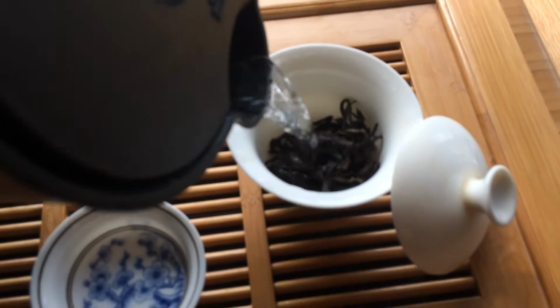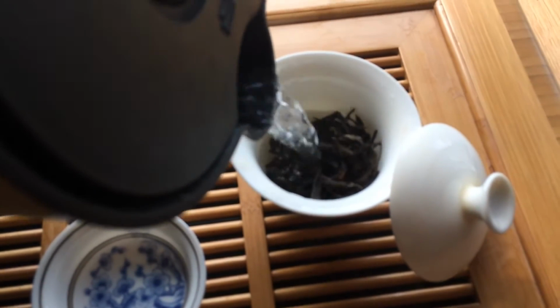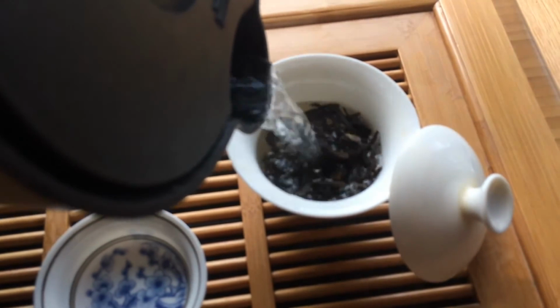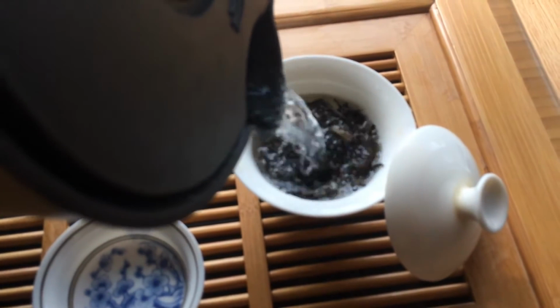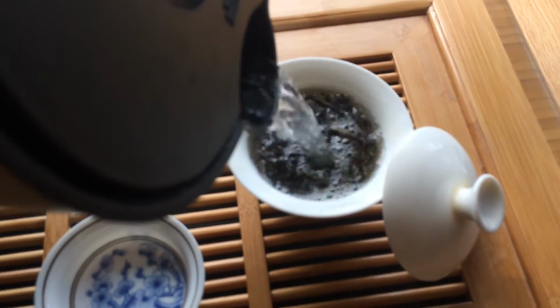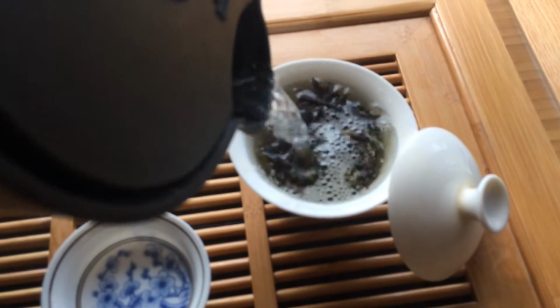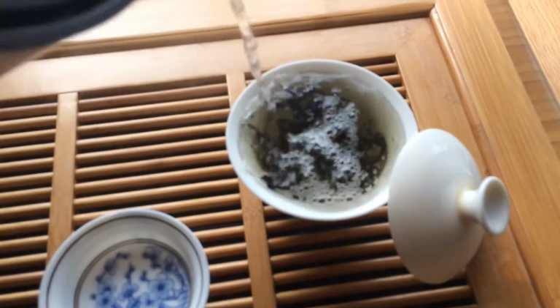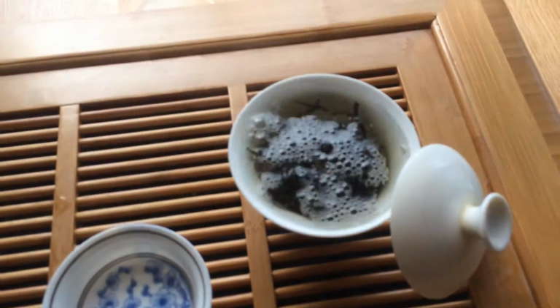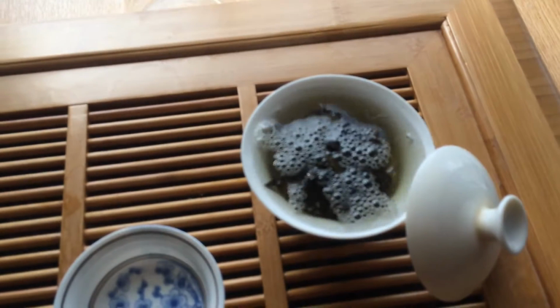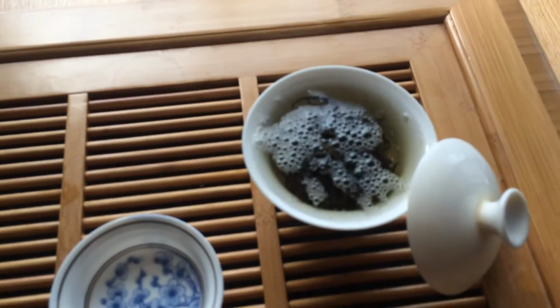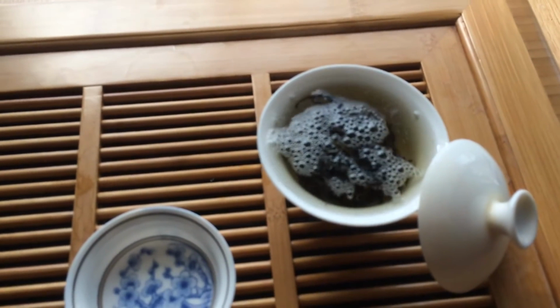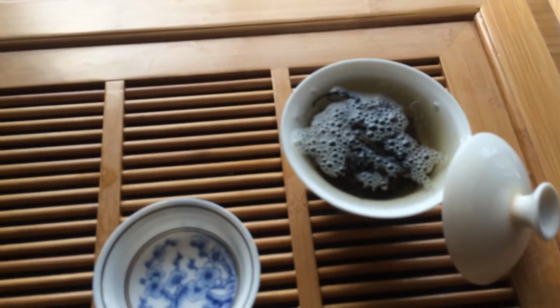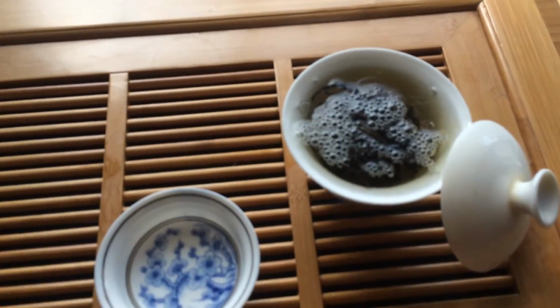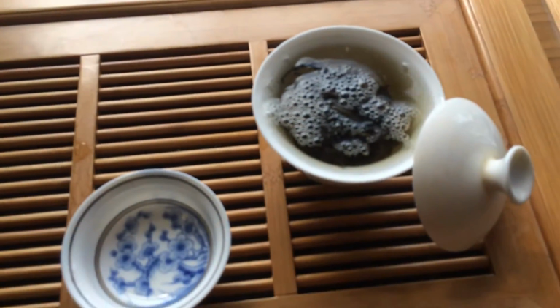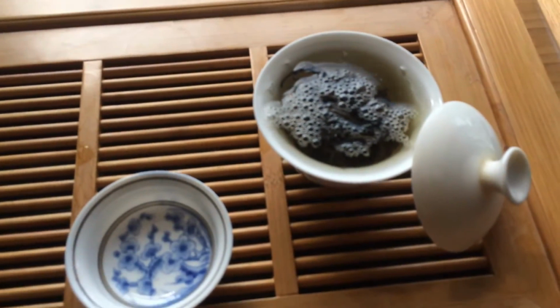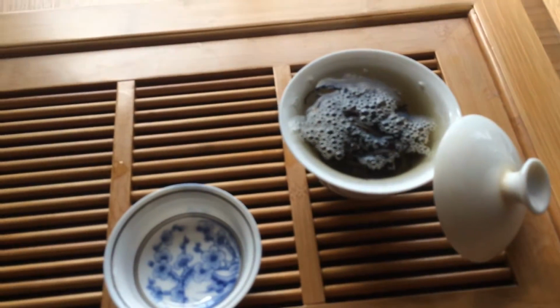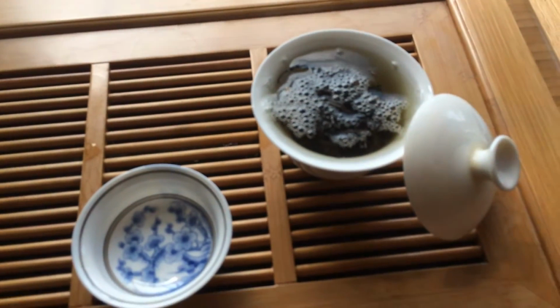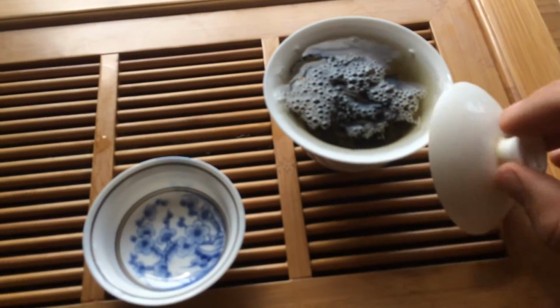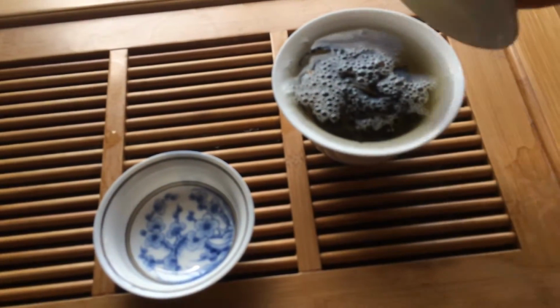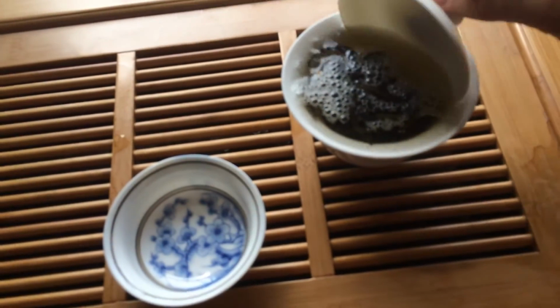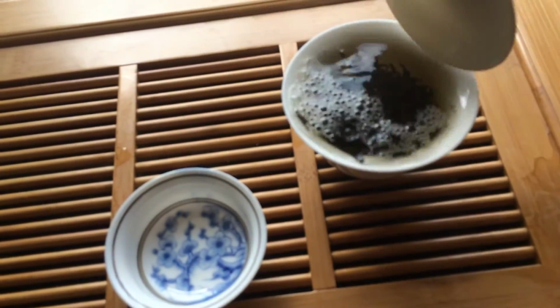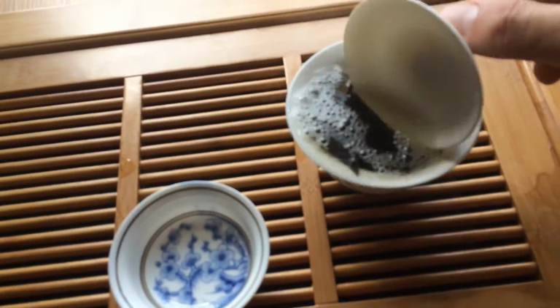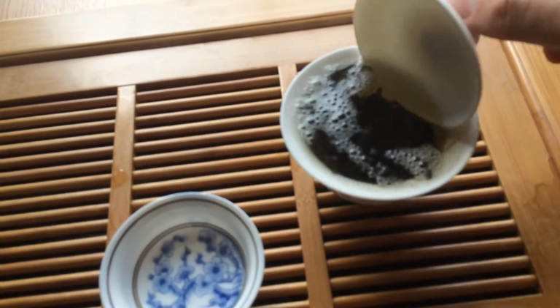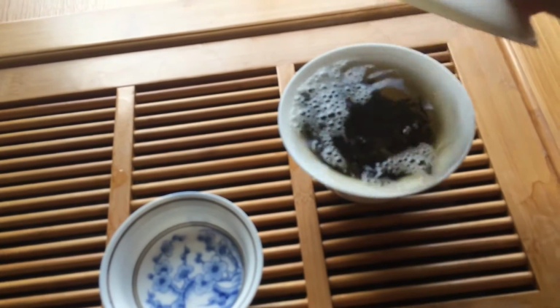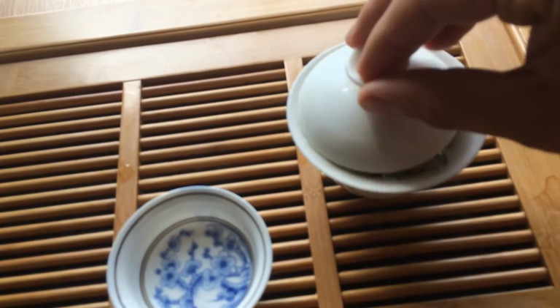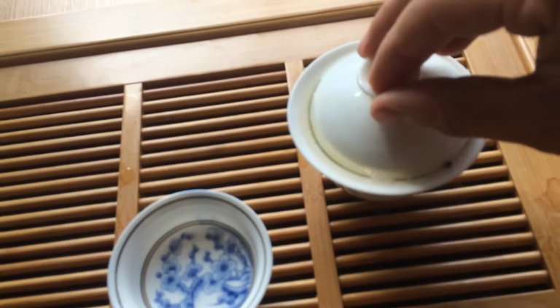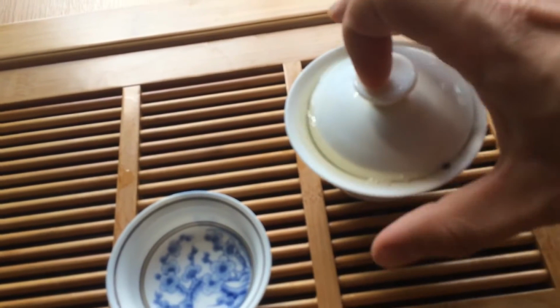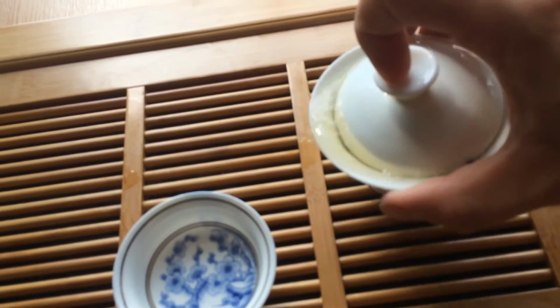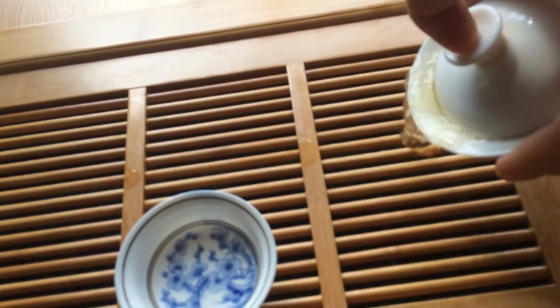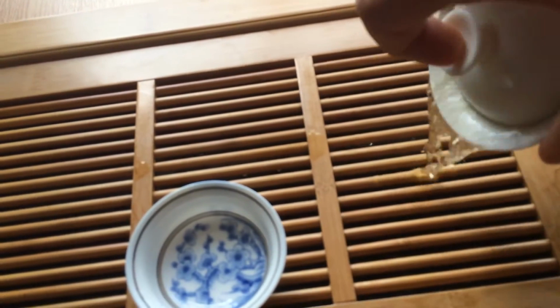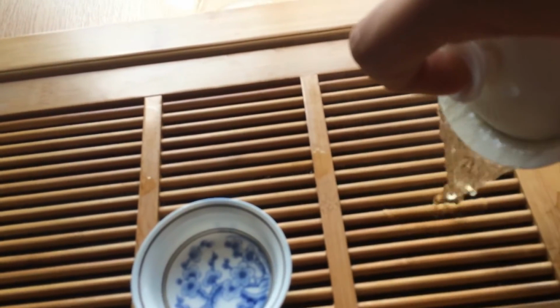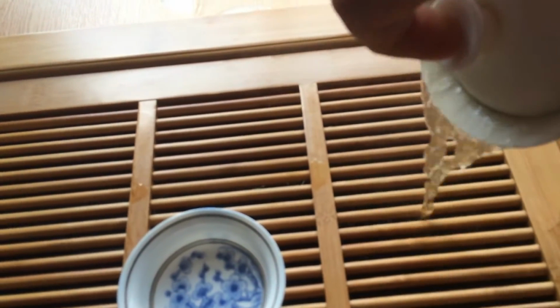Very simply, put your tea into a Gaiwan, add hot water, leave for five seconds, and it's always very important to tip the first infusion.